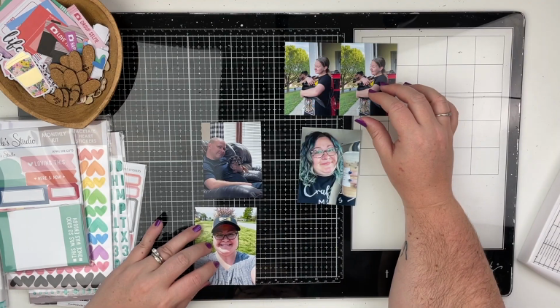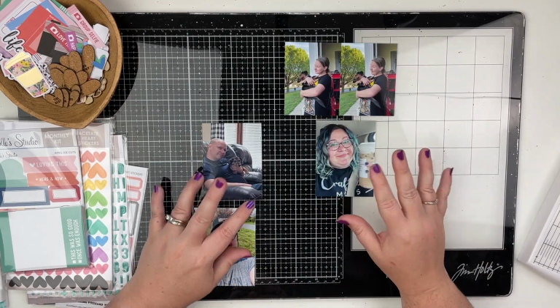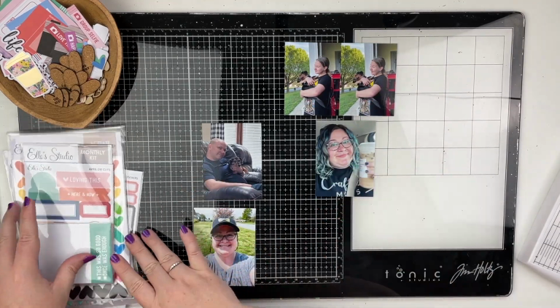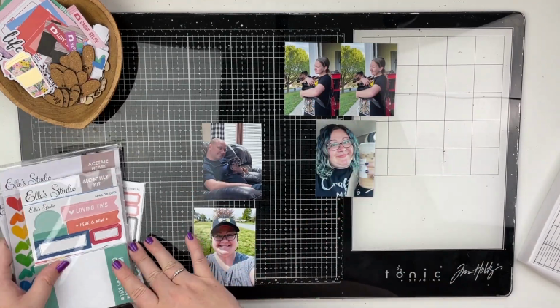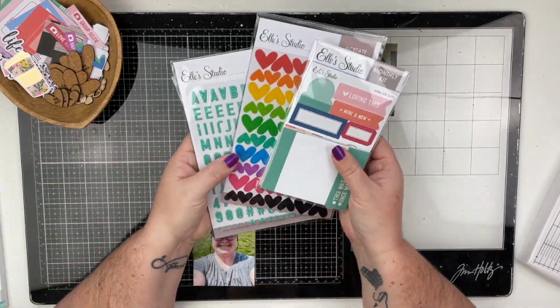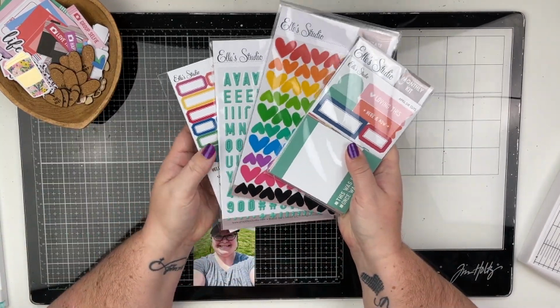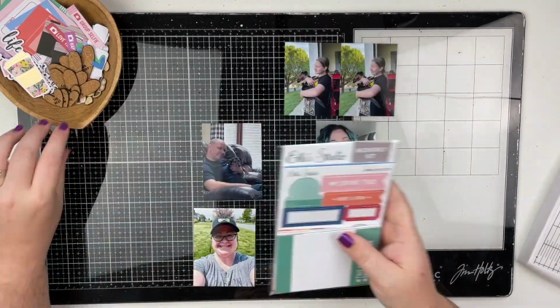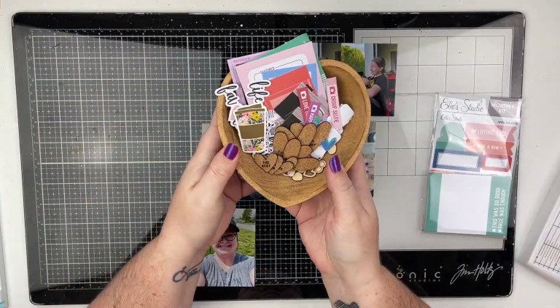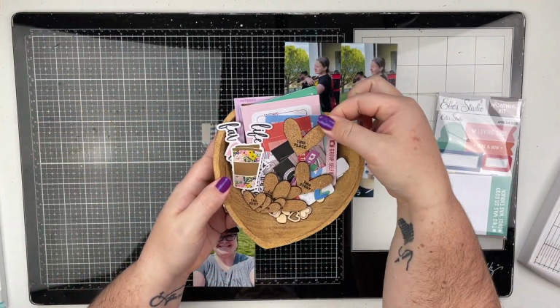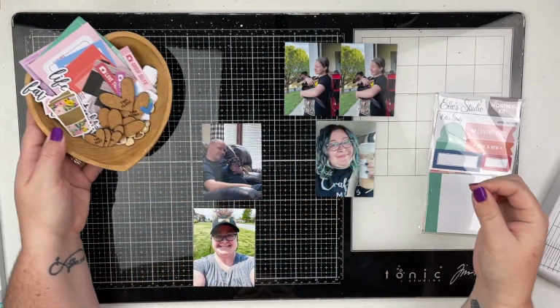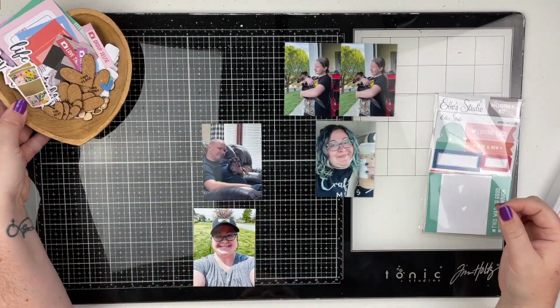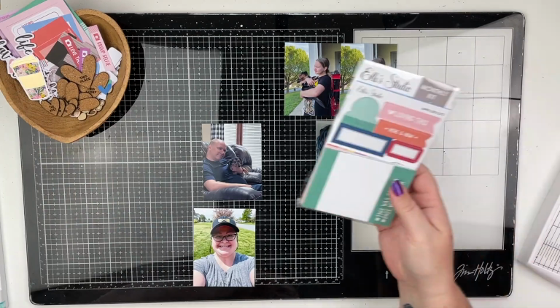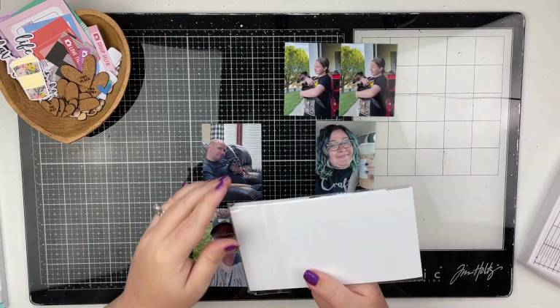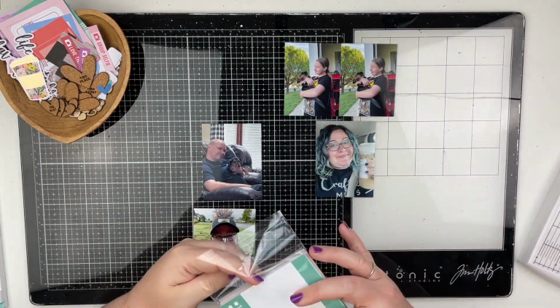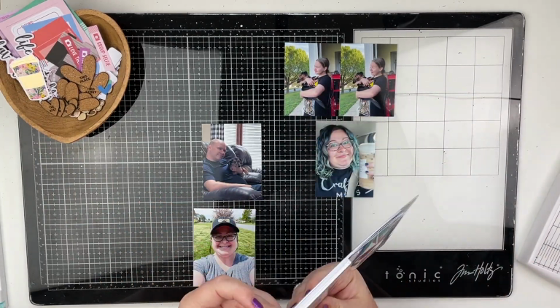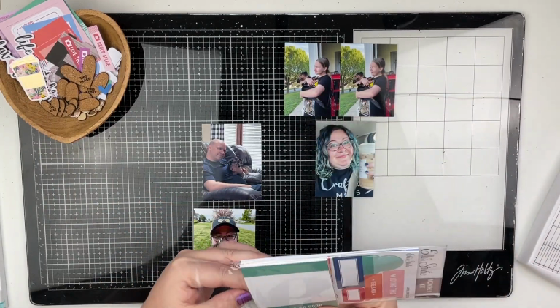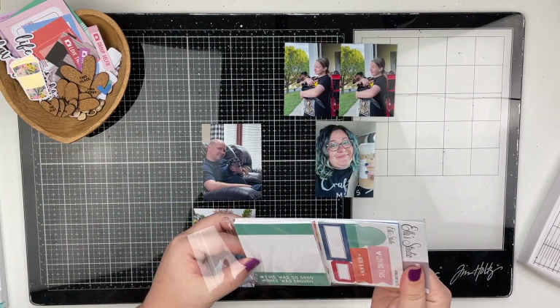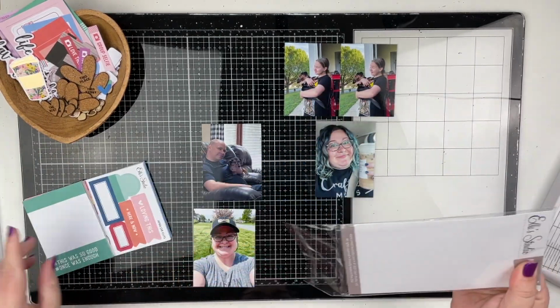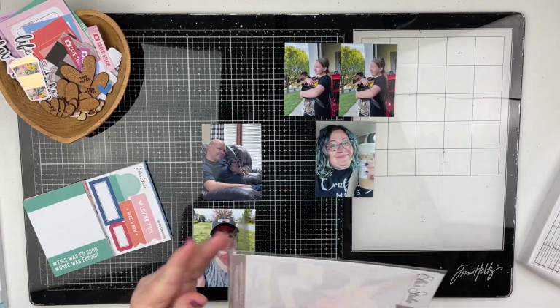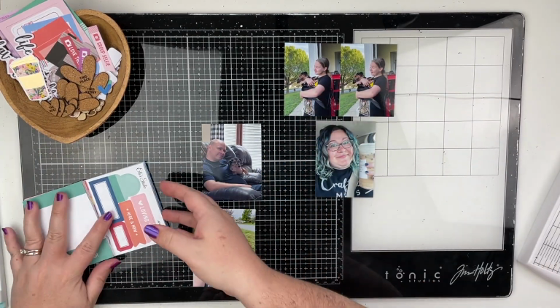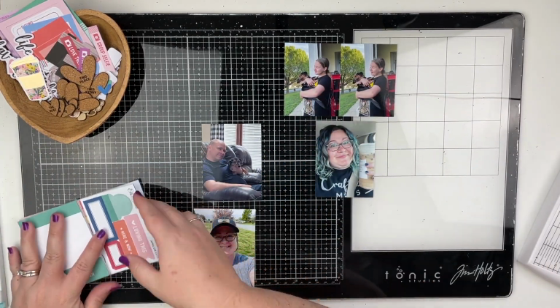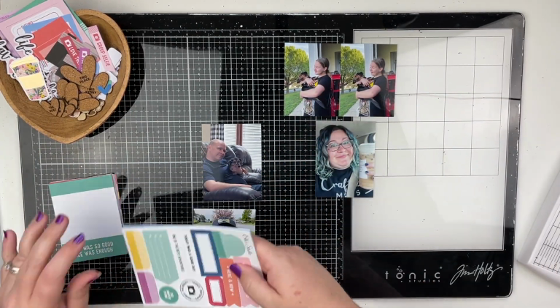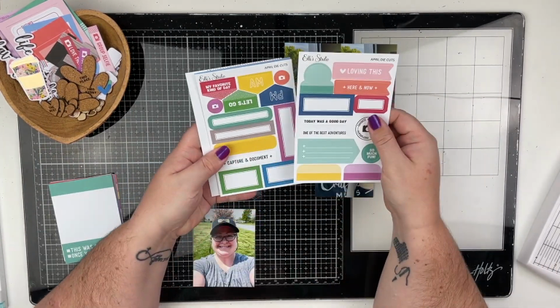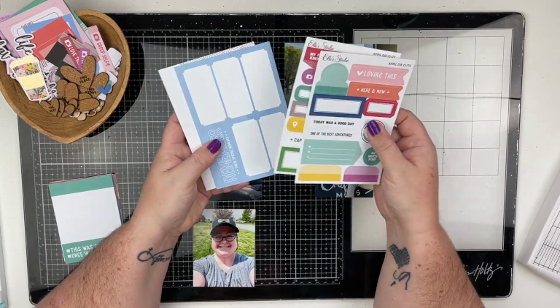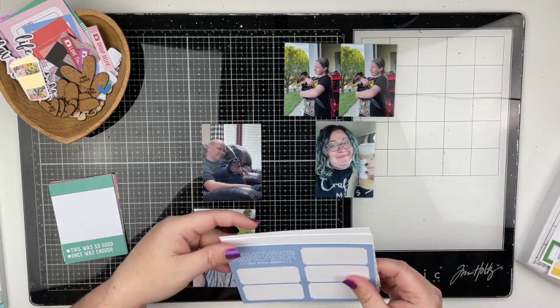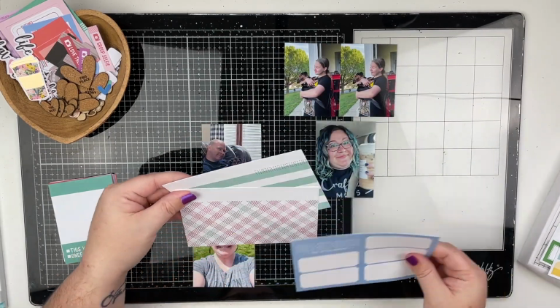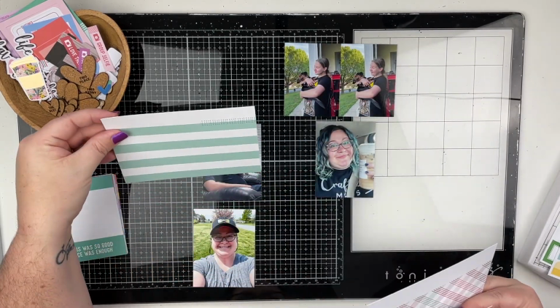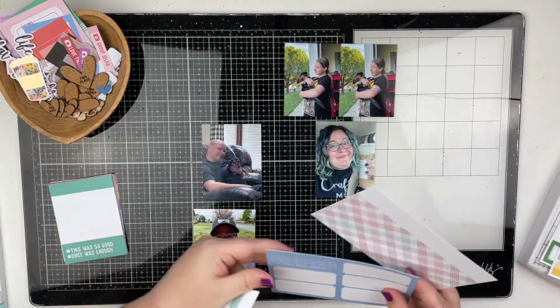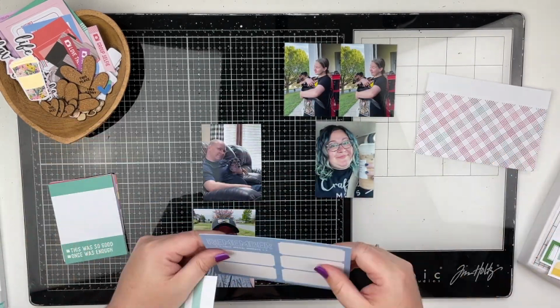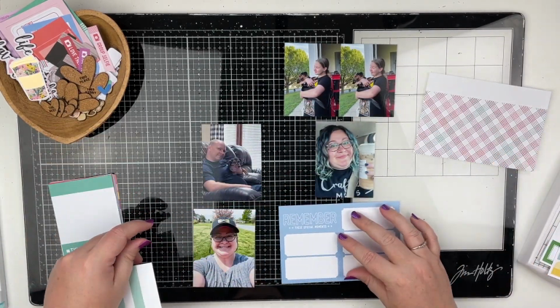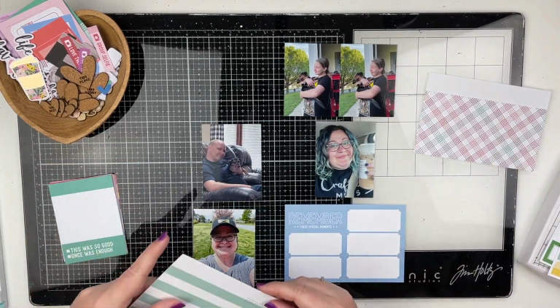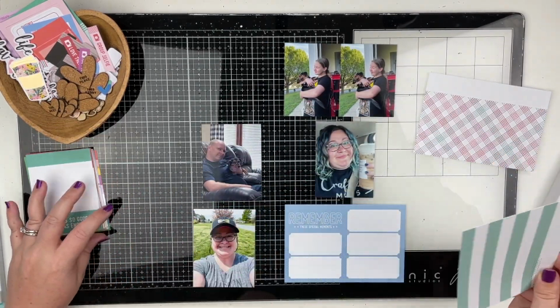Hello friends, welcome back to my channel for another Project Life video. Today I have week 15 and I am going to be using the L Studio April kit.